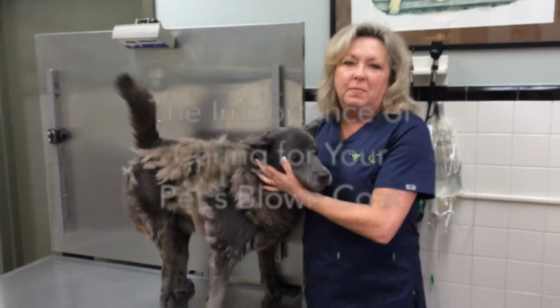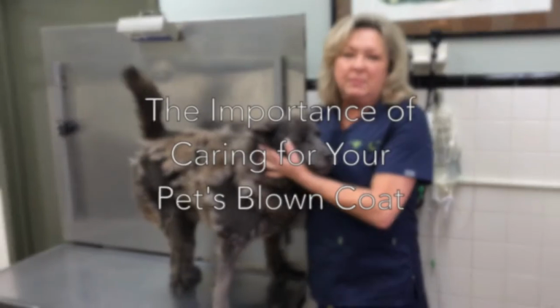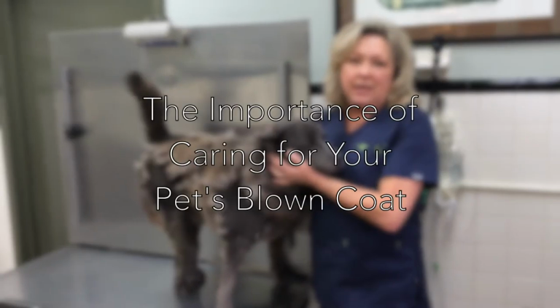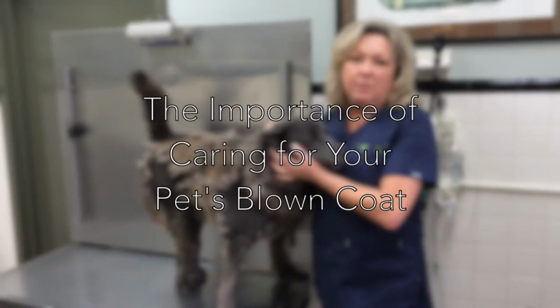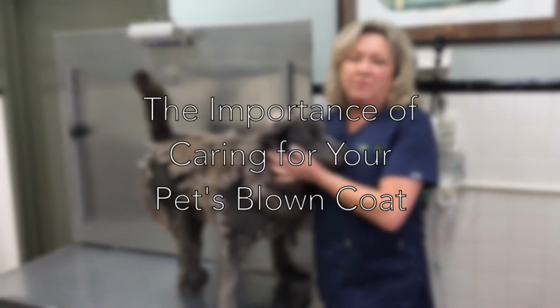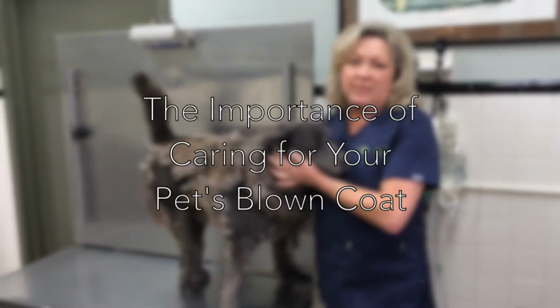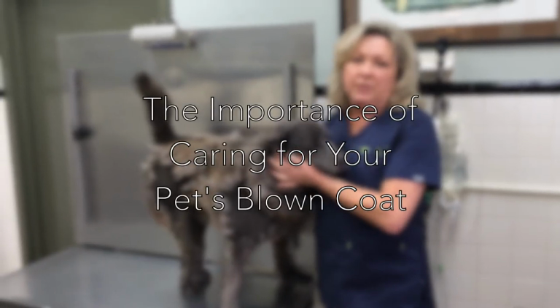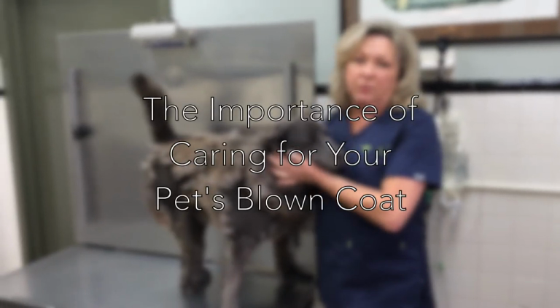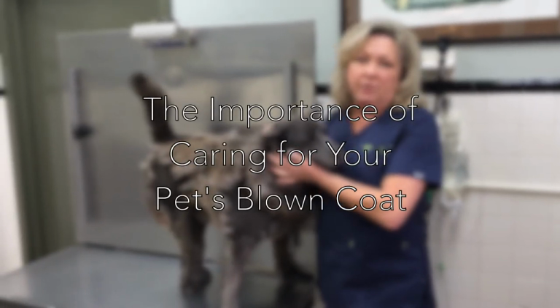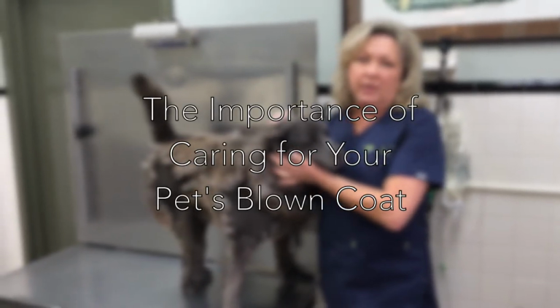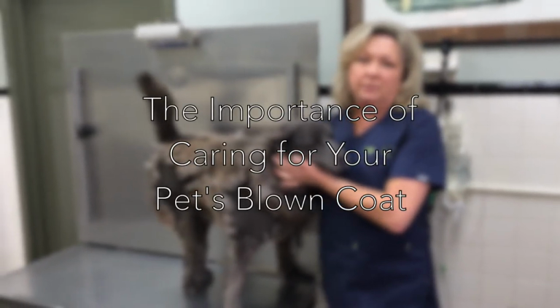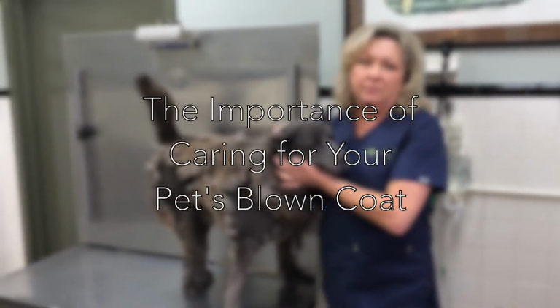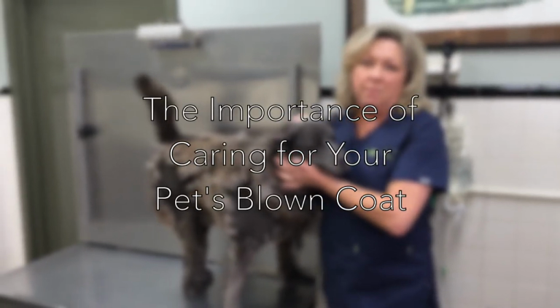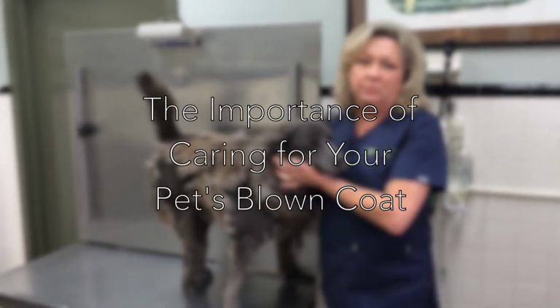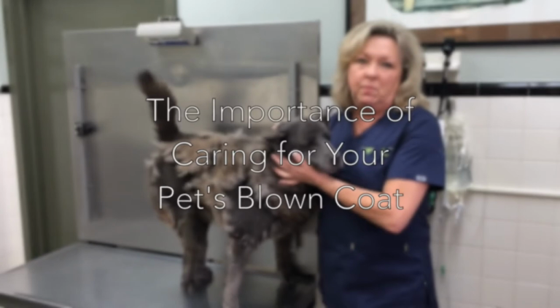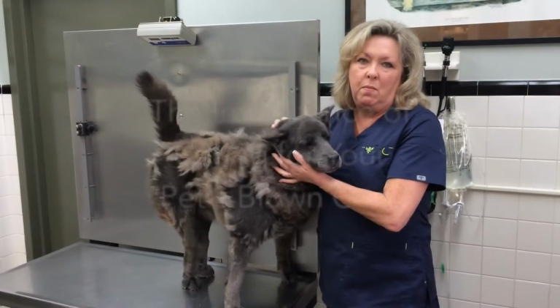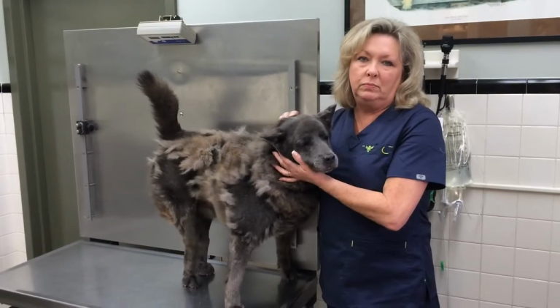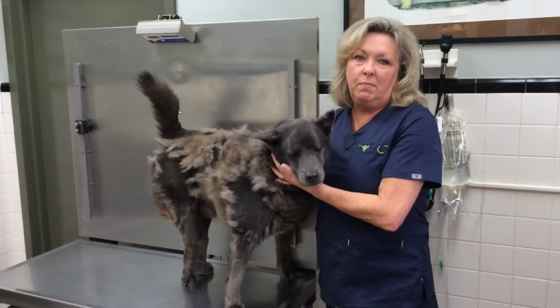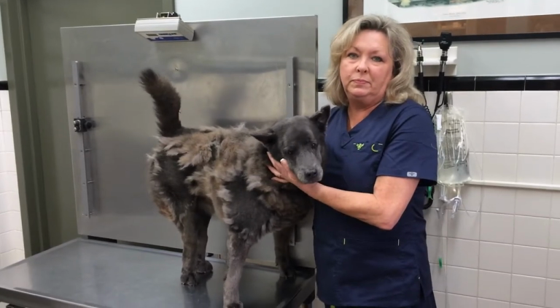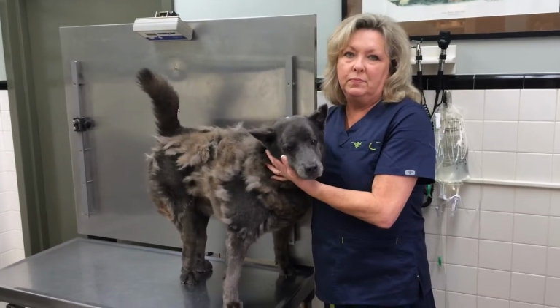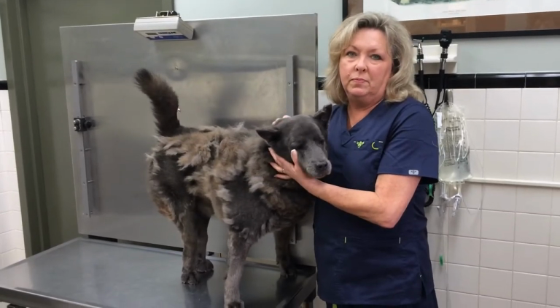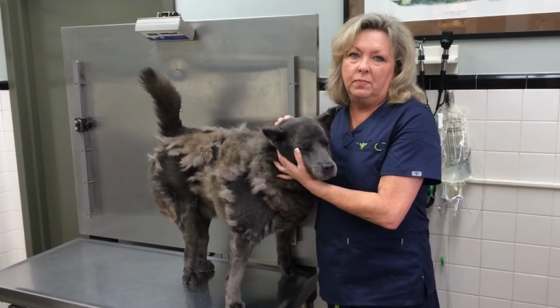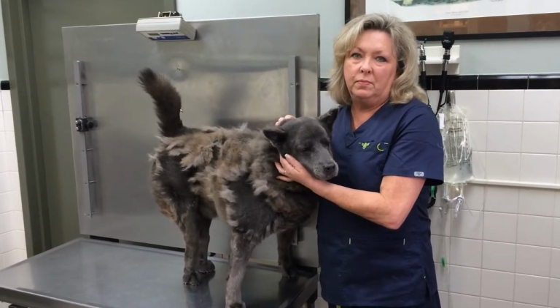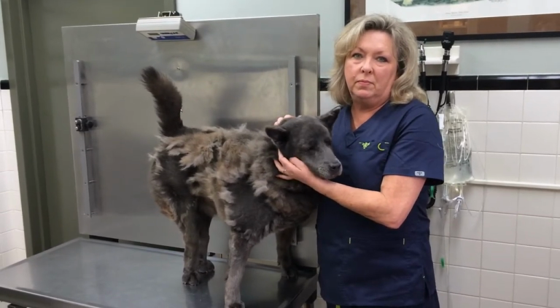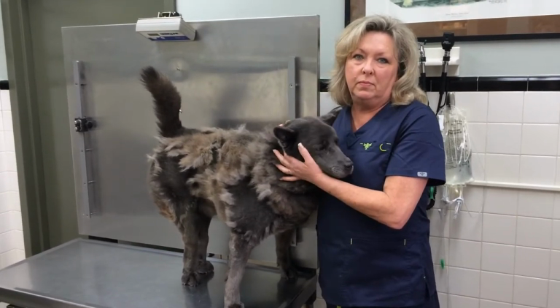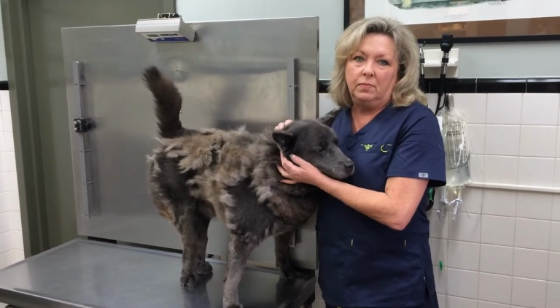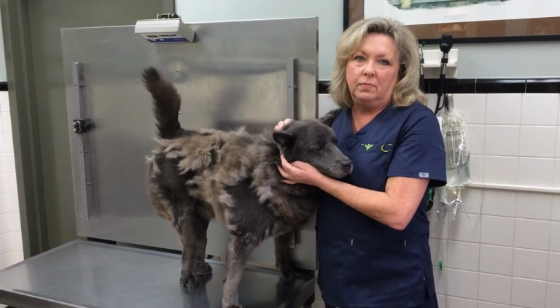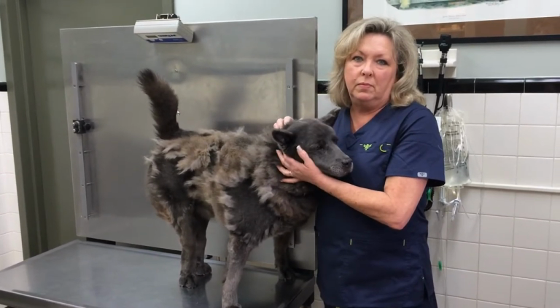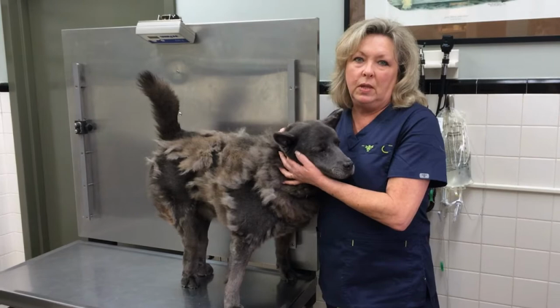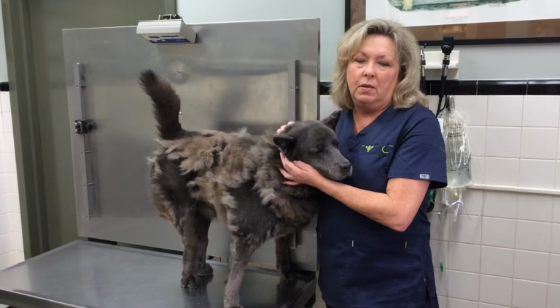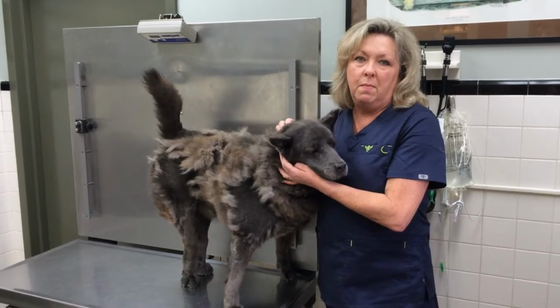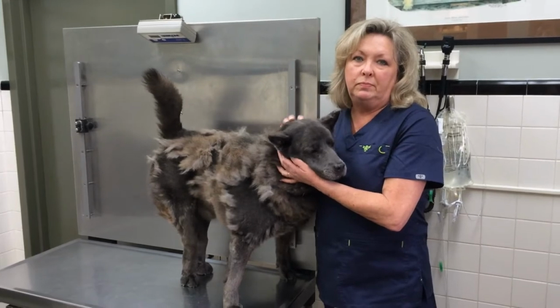My name is Diane Hembree, I'm a vet tech at Pleasant Brook Veterinary Clinic. Tell me the importance of getting your dogs and cats groomed in the spring.